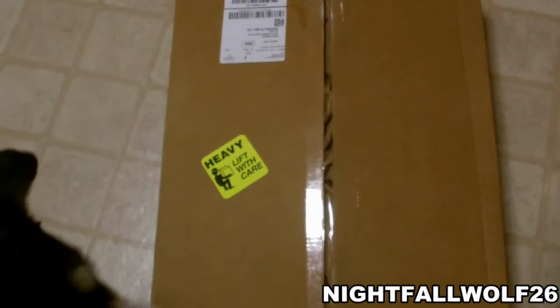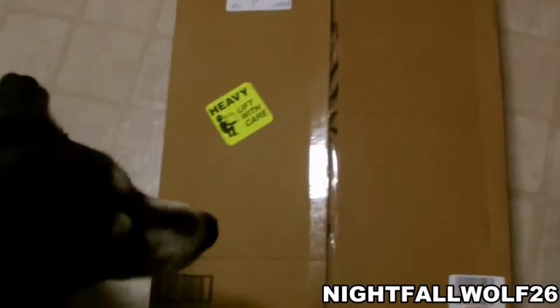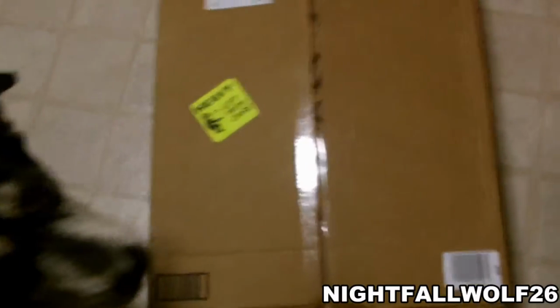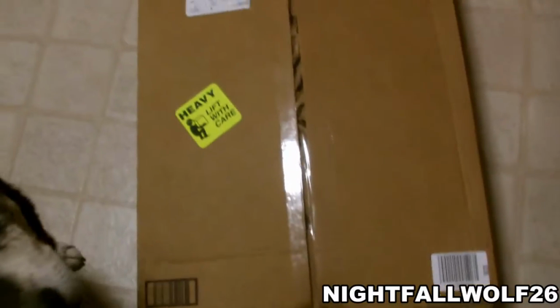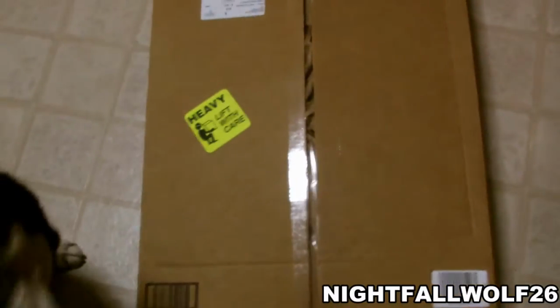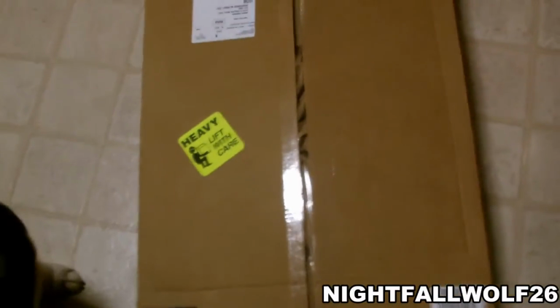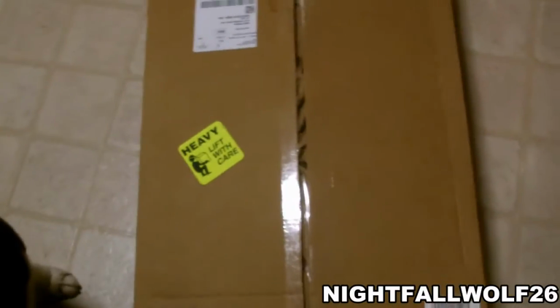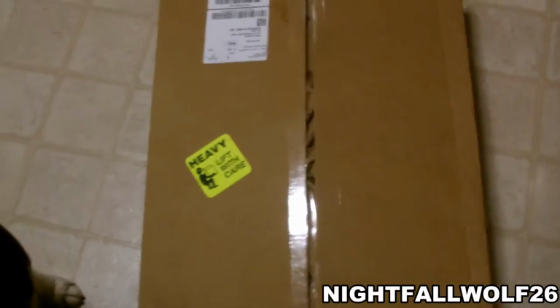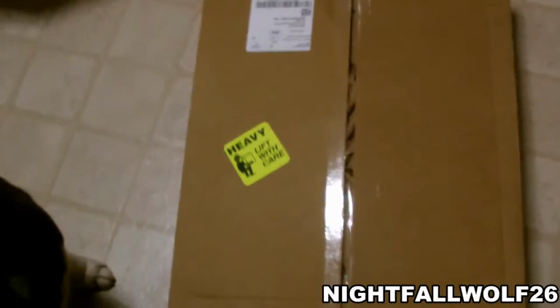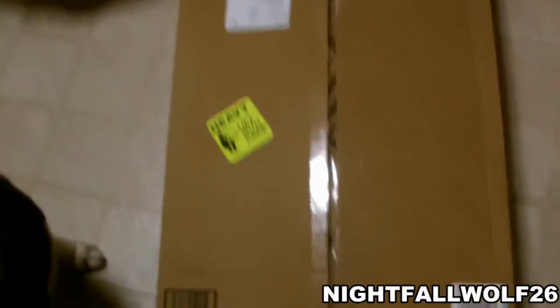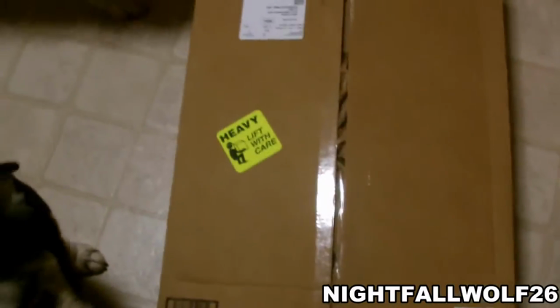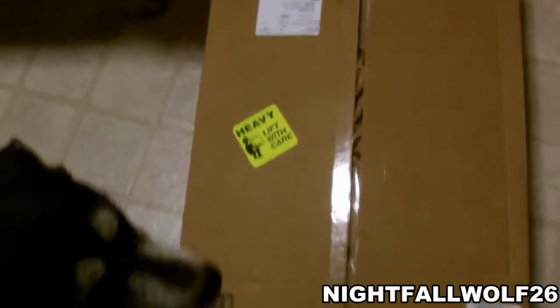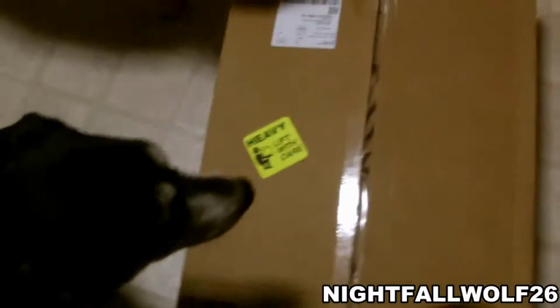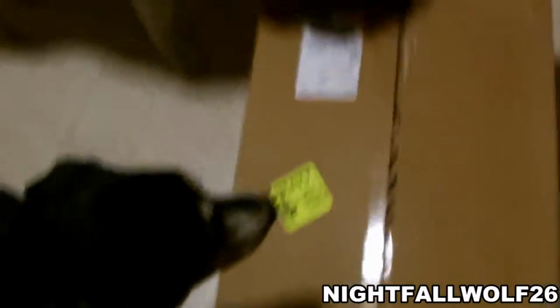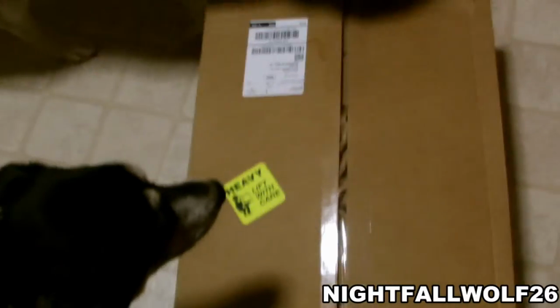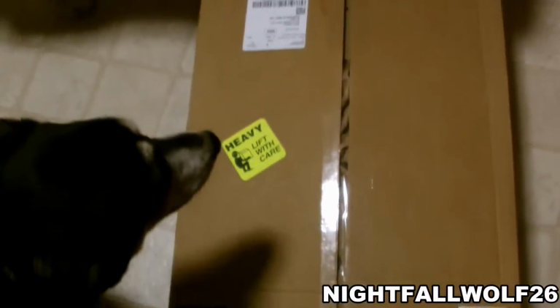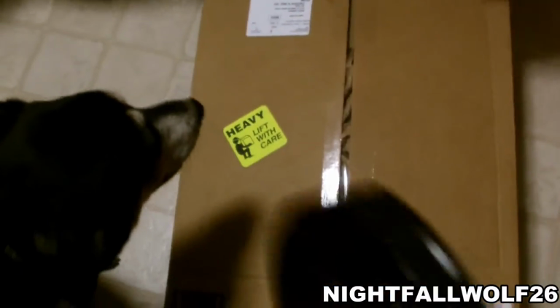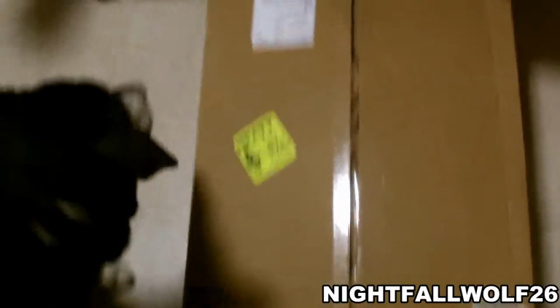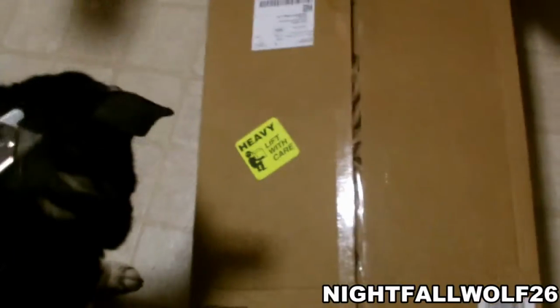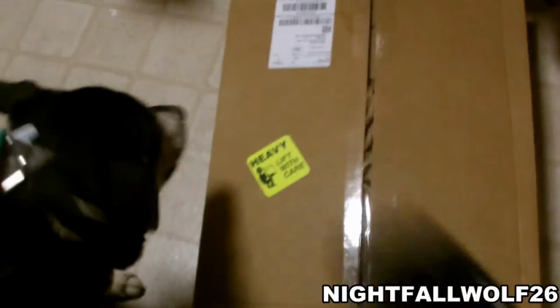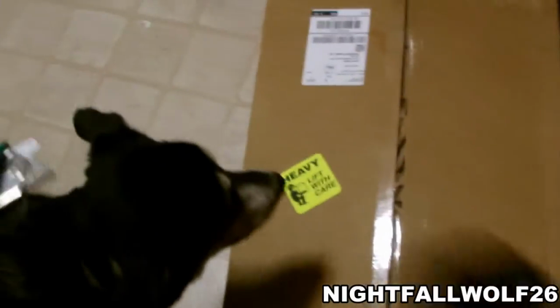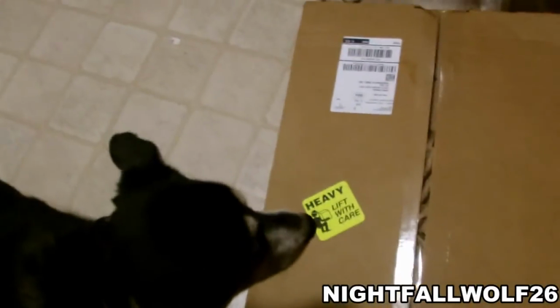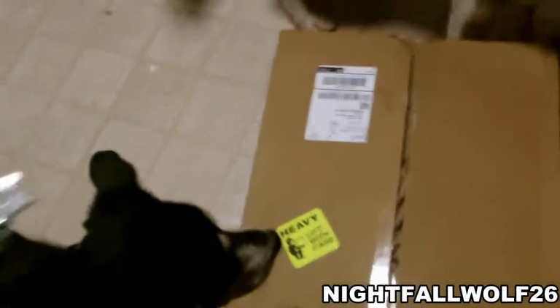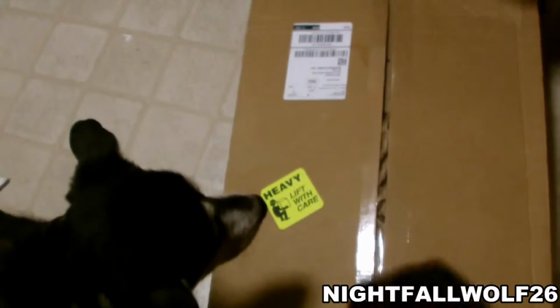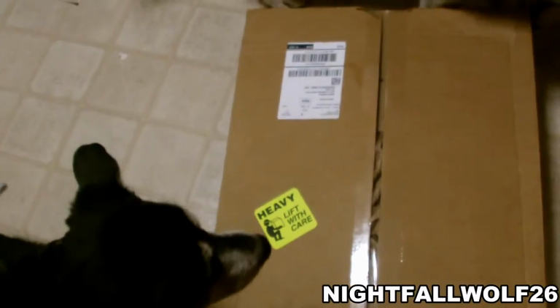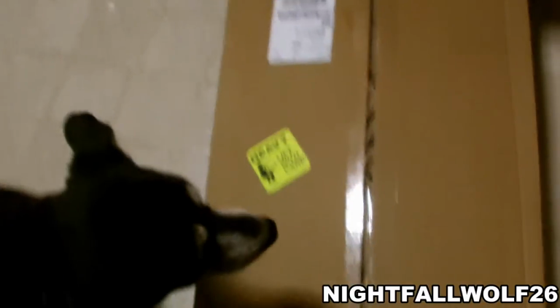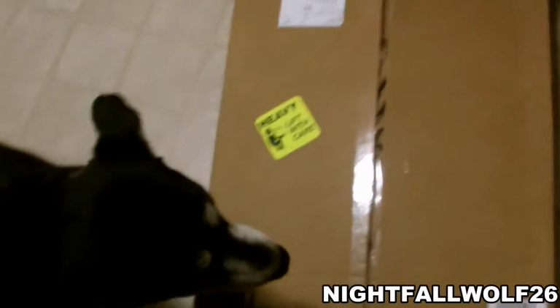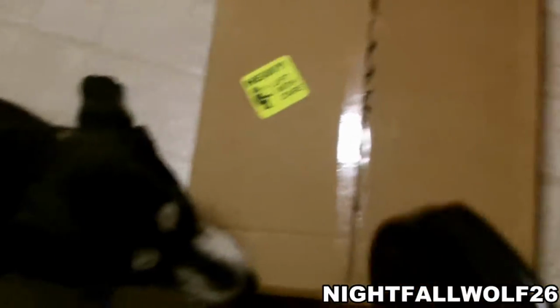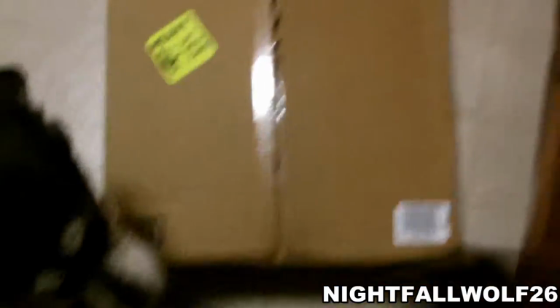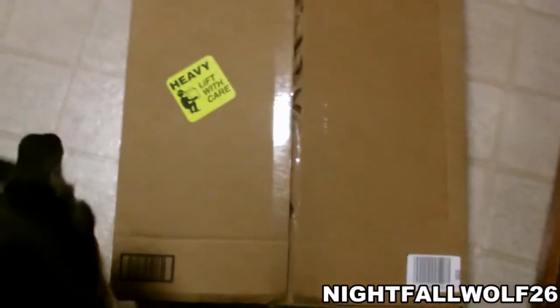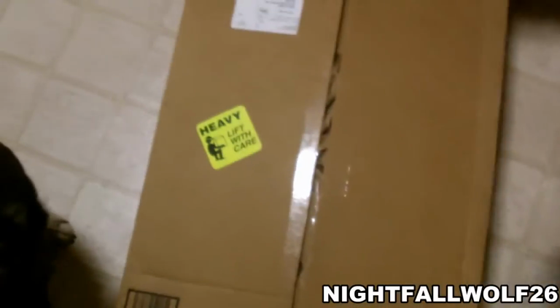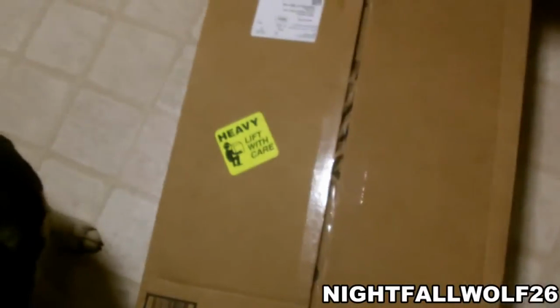Hello, hi everybody. I'm here to do an unboxing video. The unboxing video I'm doing is a dog food that I have researched online. It's called Dr. Tim's Kinesis.